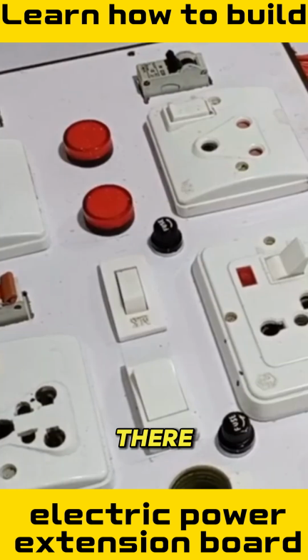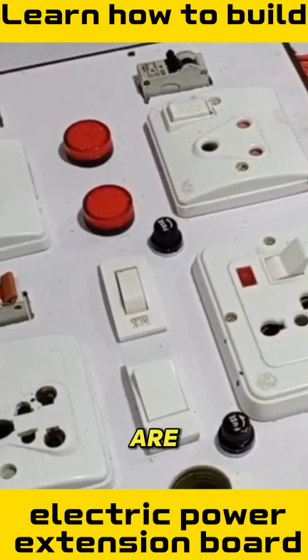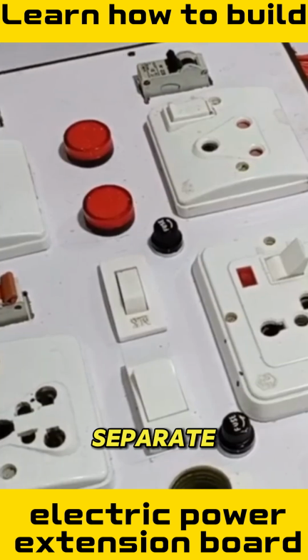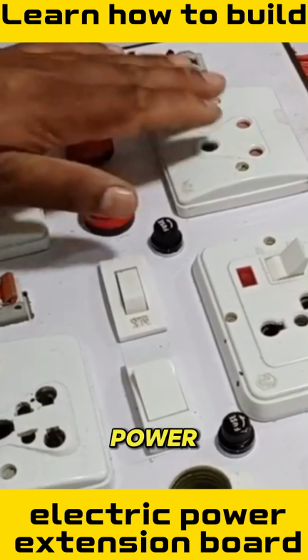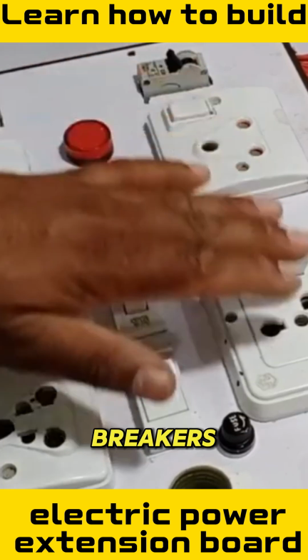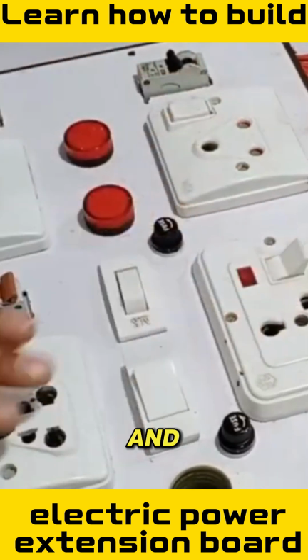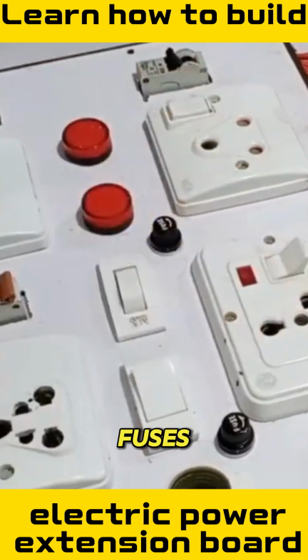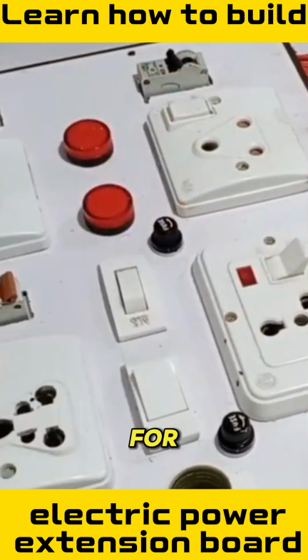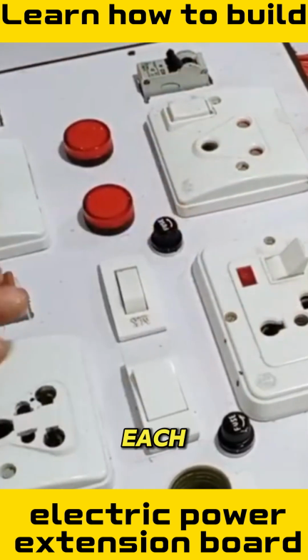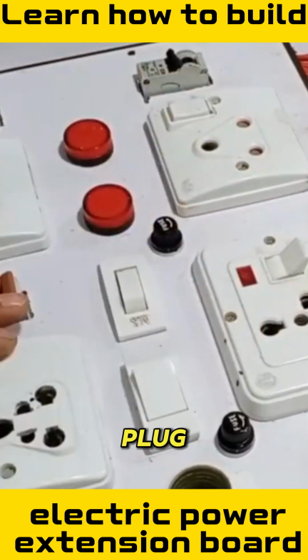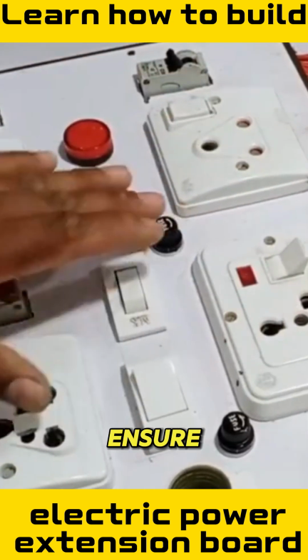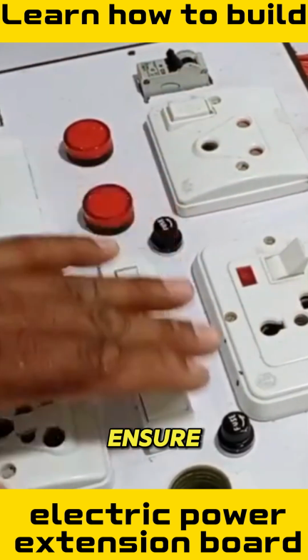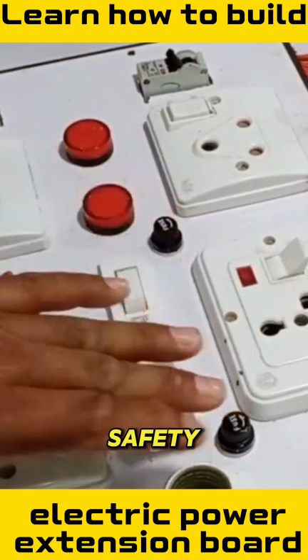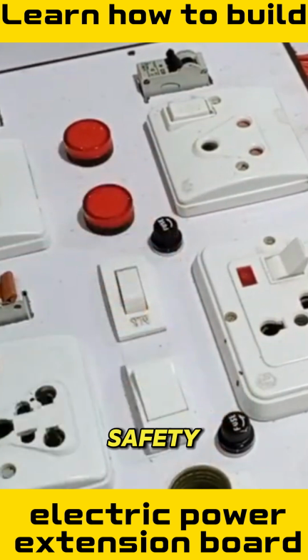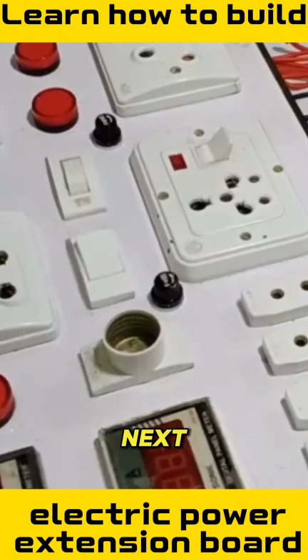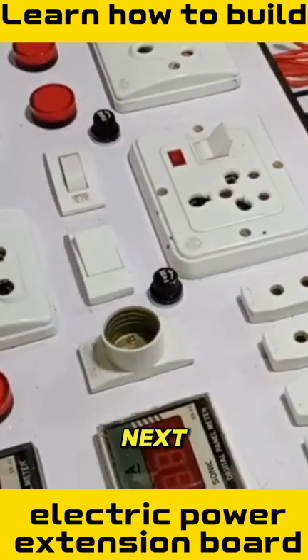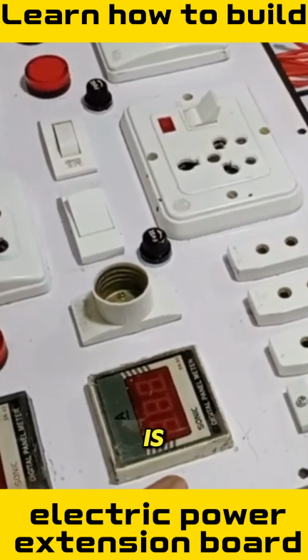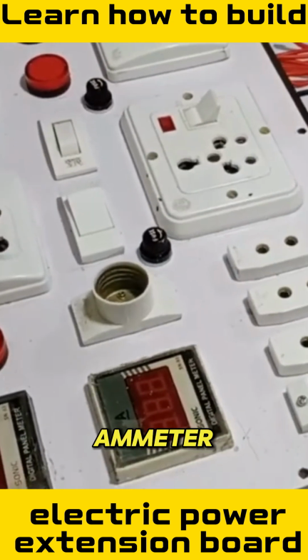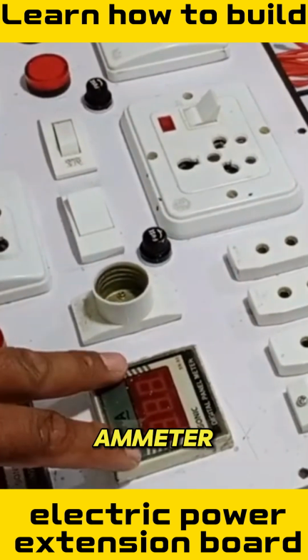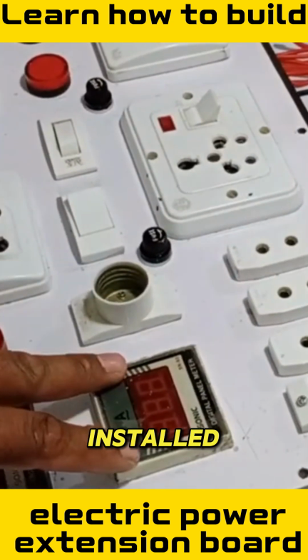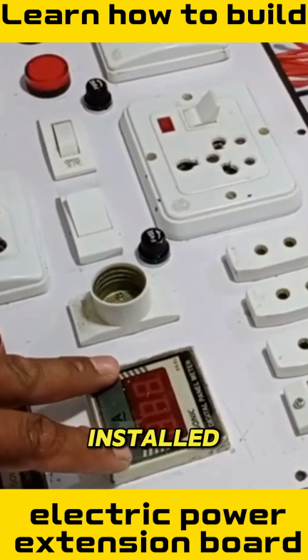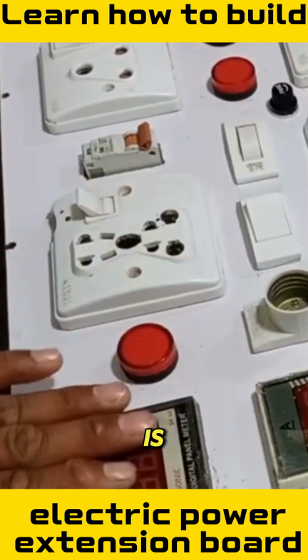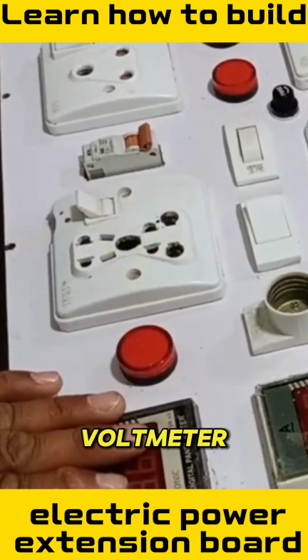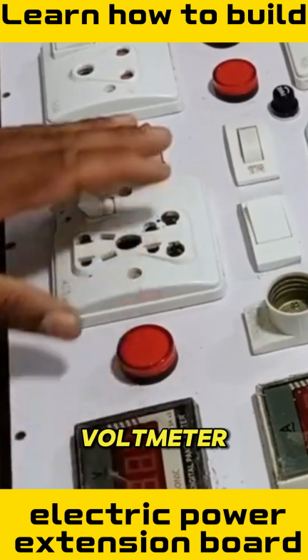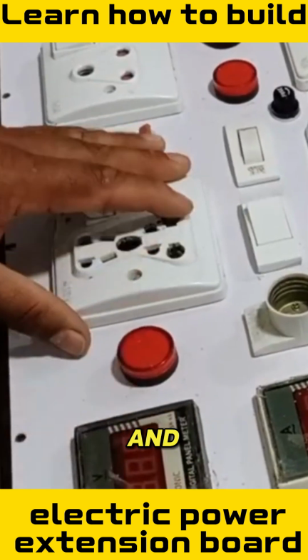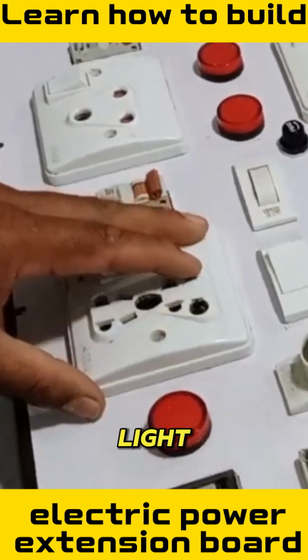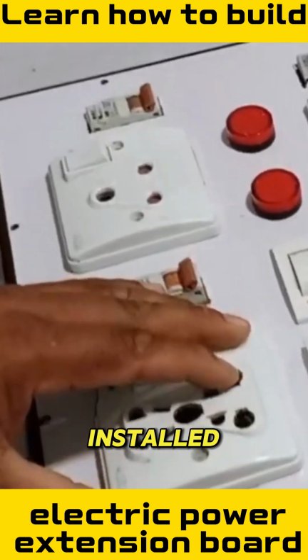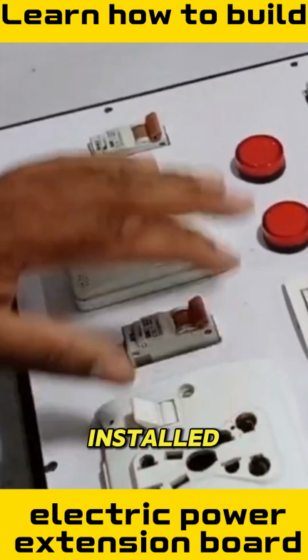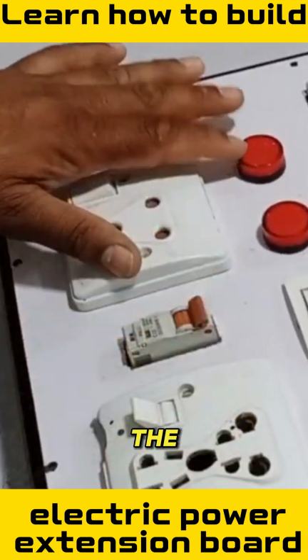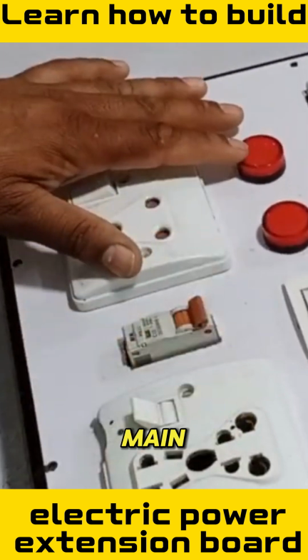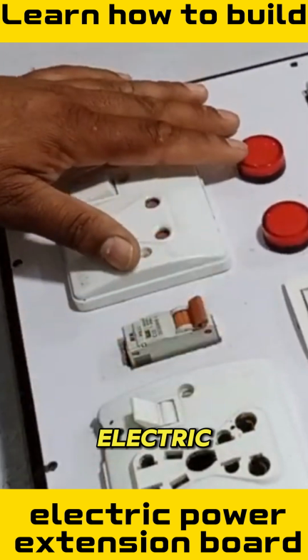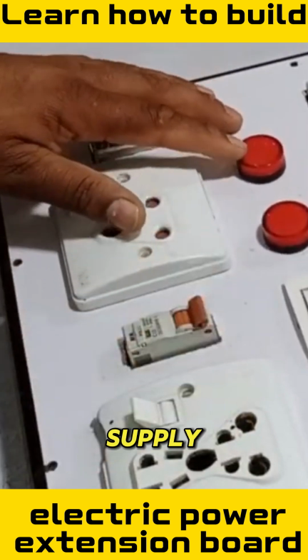There are separate power breakers and fuses for each plug to ensure safety. Next, there is an ammeter installed, along with a voltmeter and a light installed for the main electric supply.